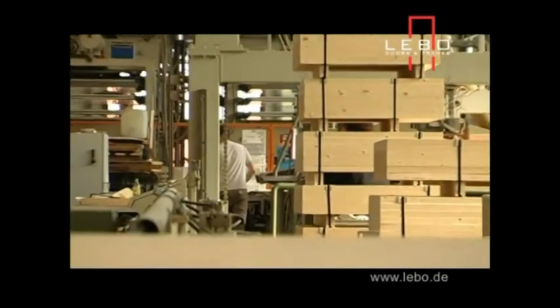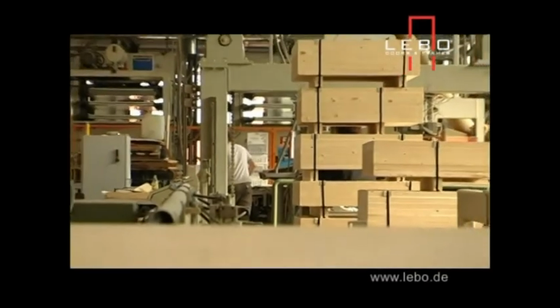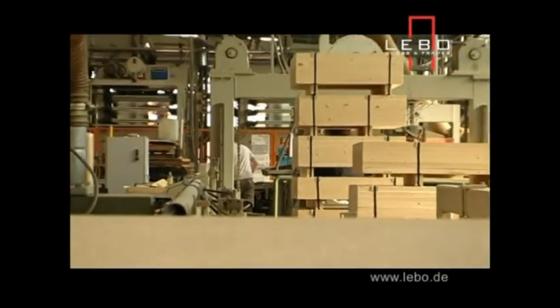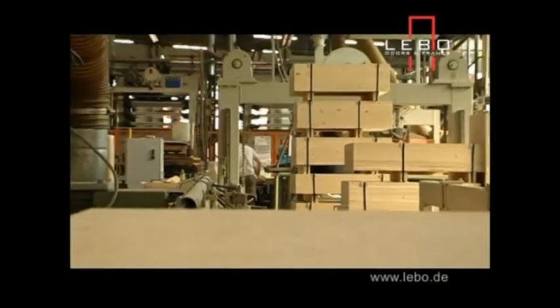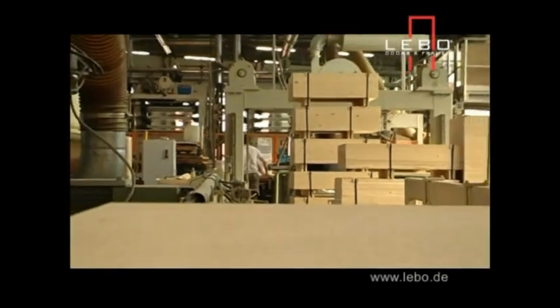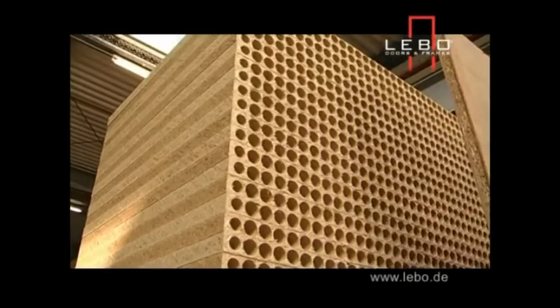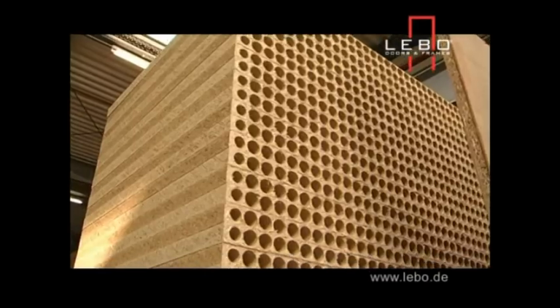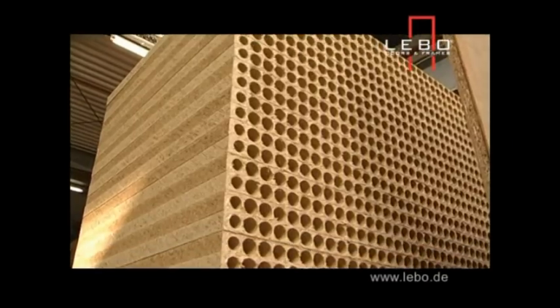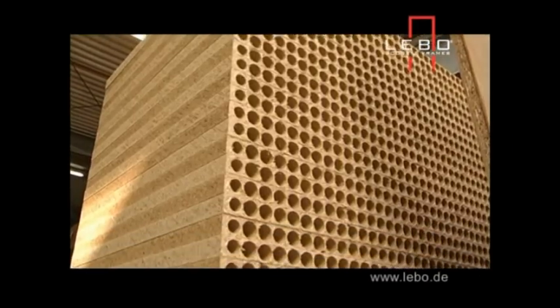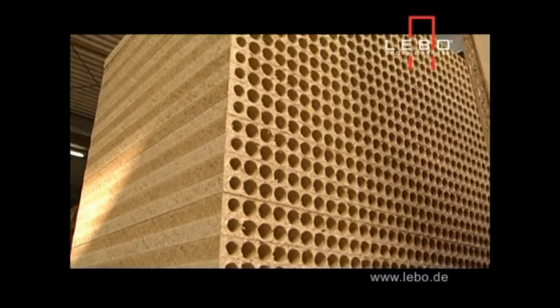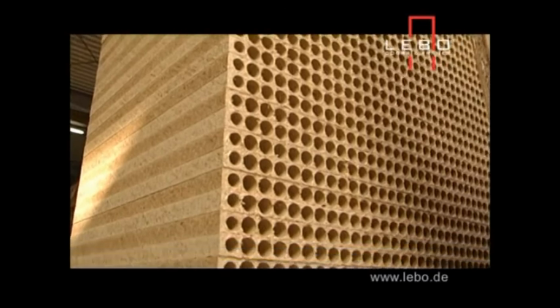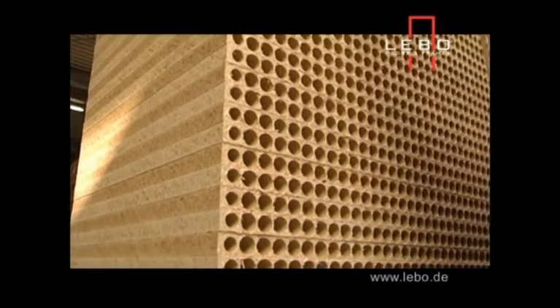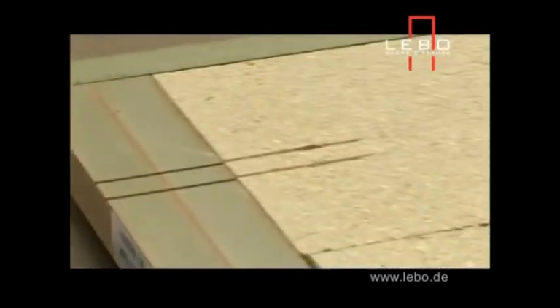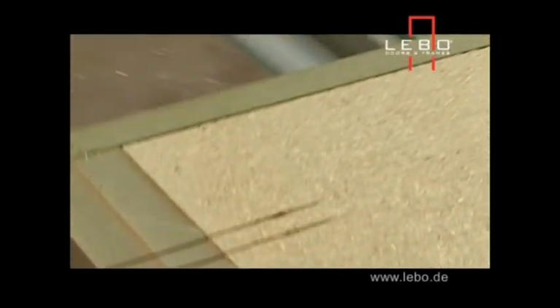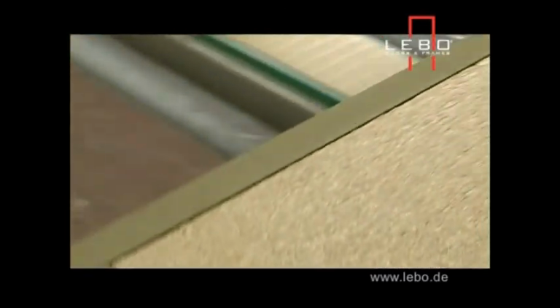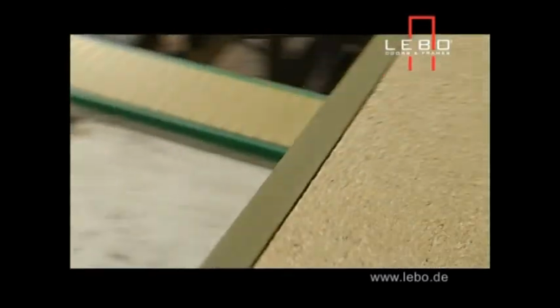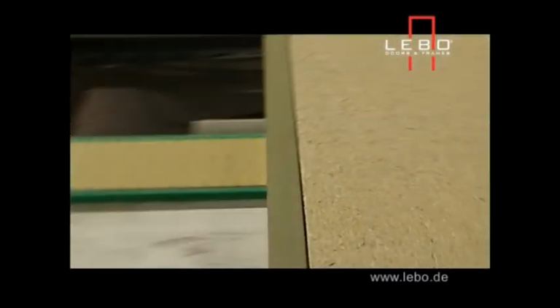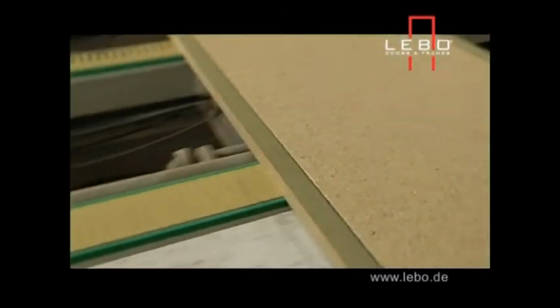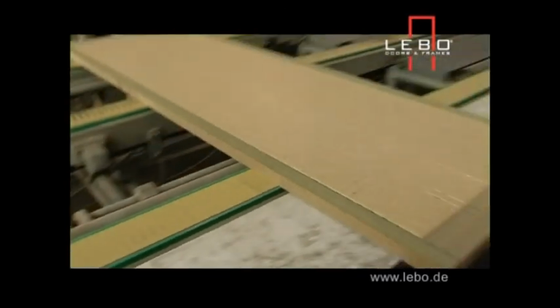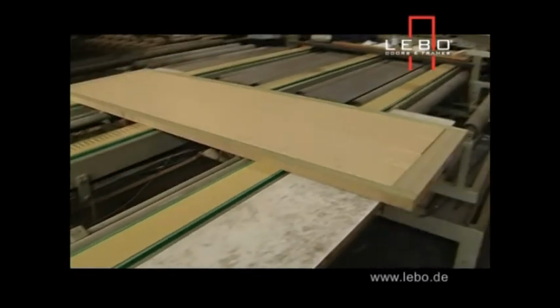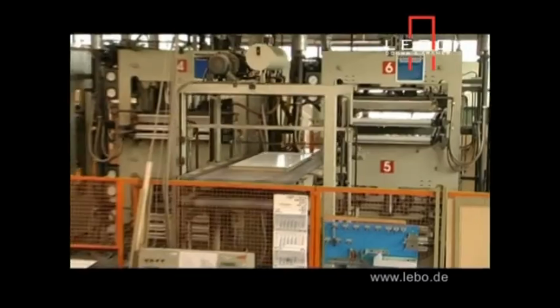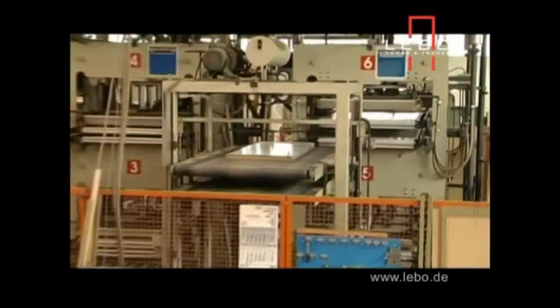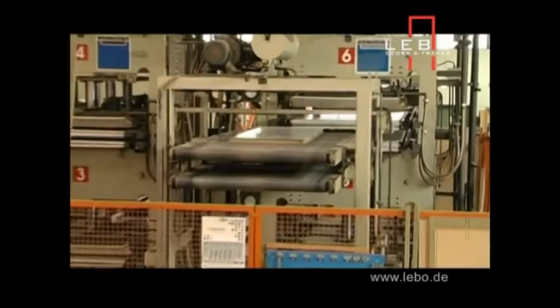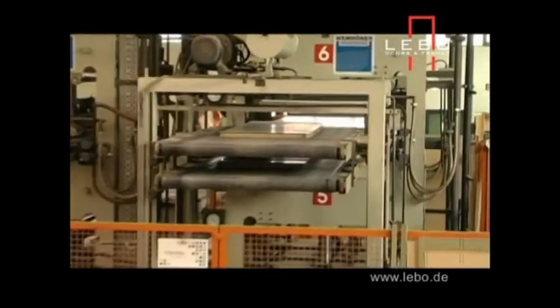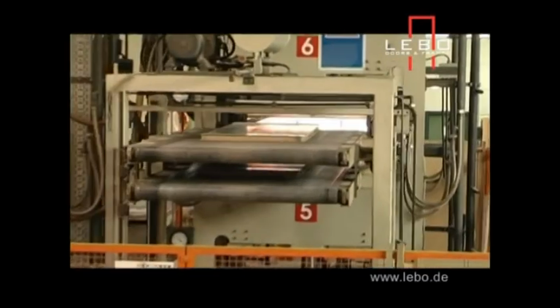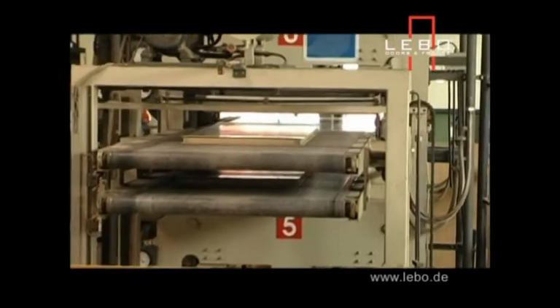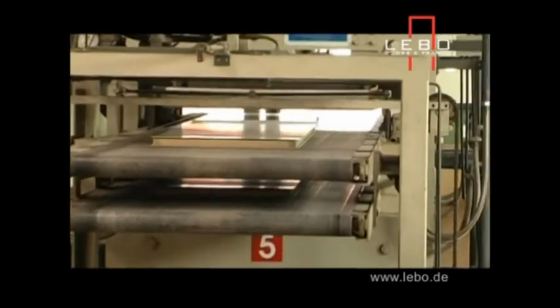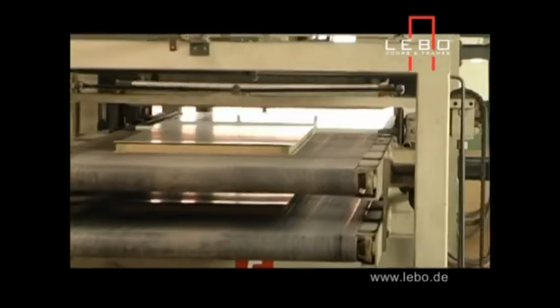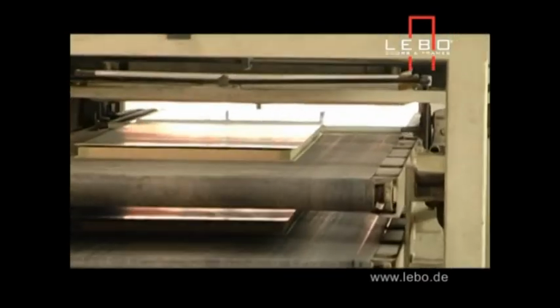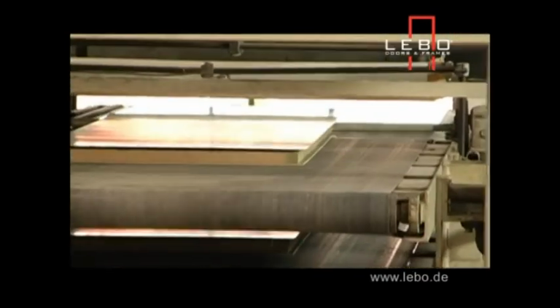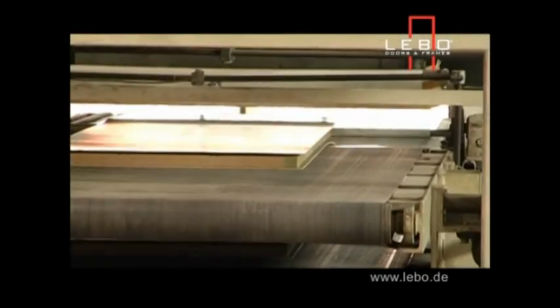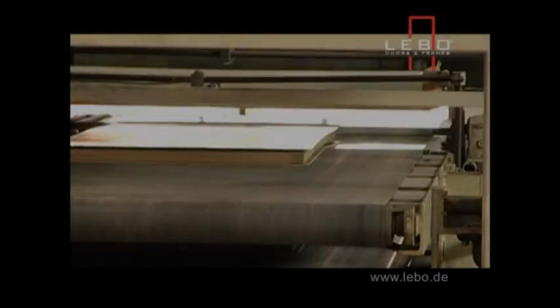High-quality volume production means that Lebo doors are very competitively priced. Complete door sets start from as little as 150 euros.